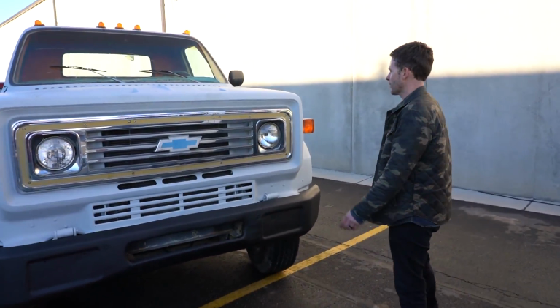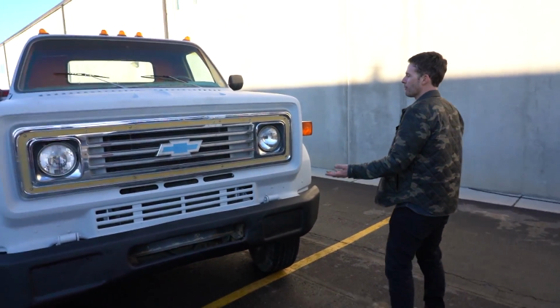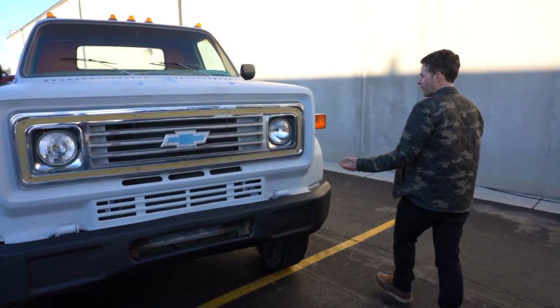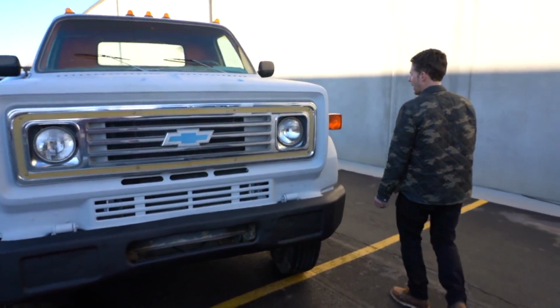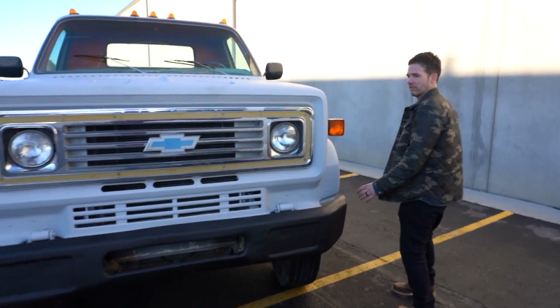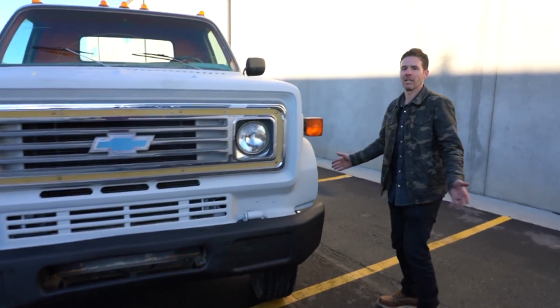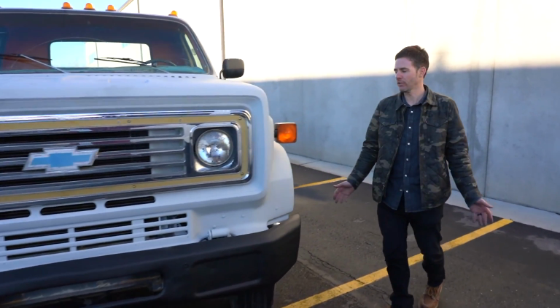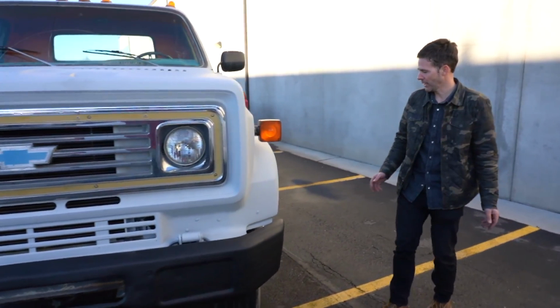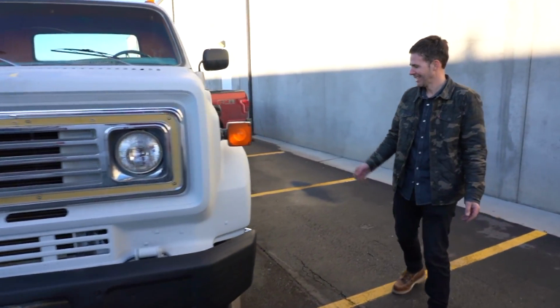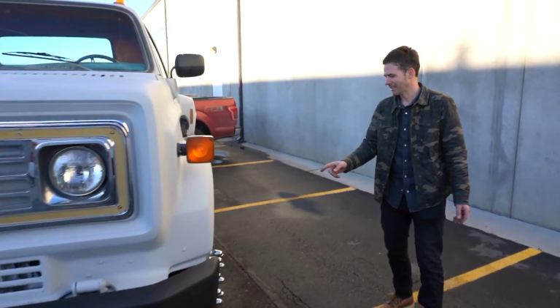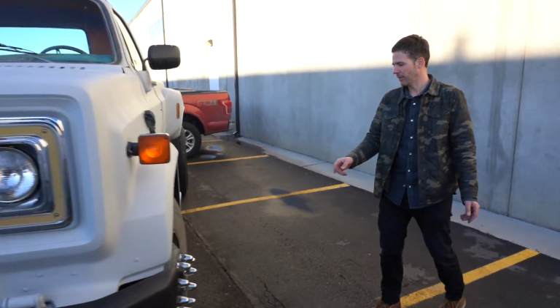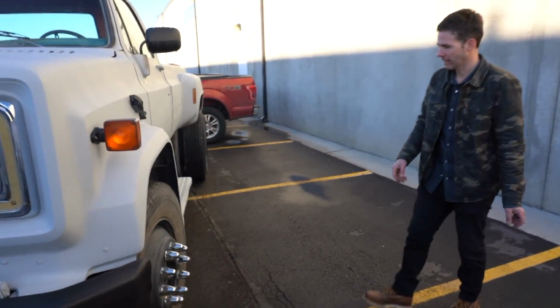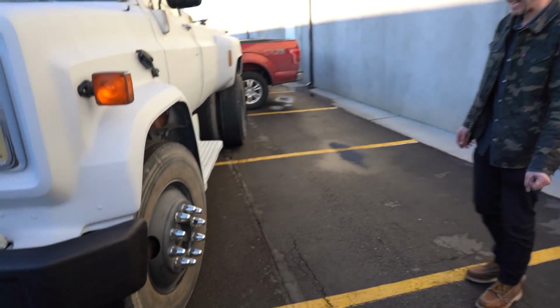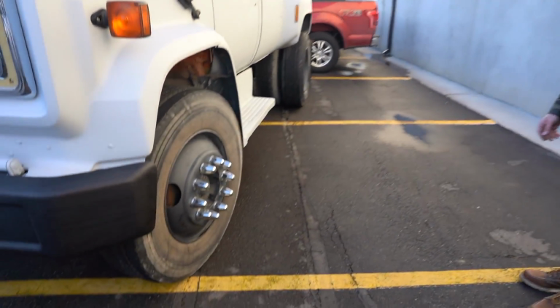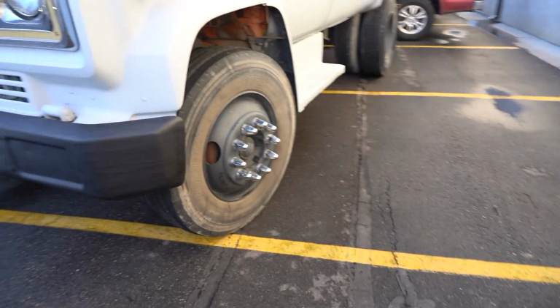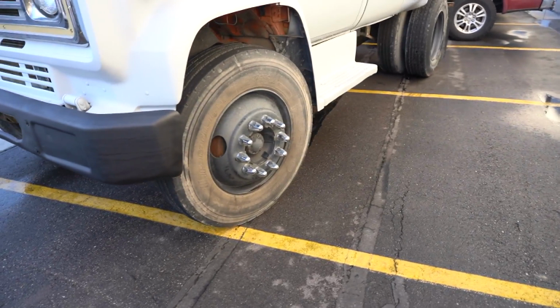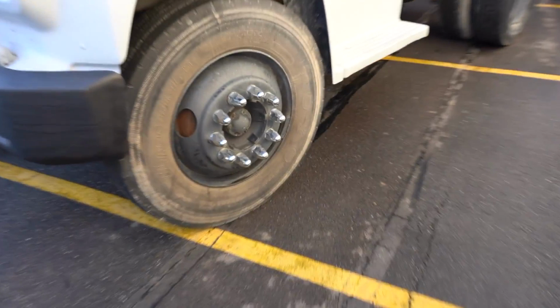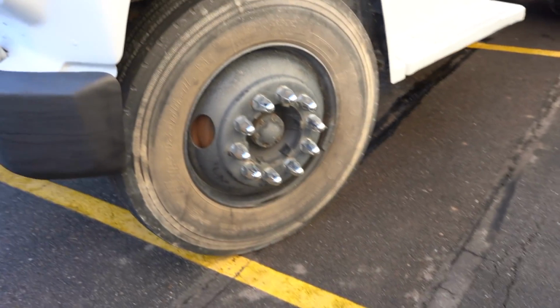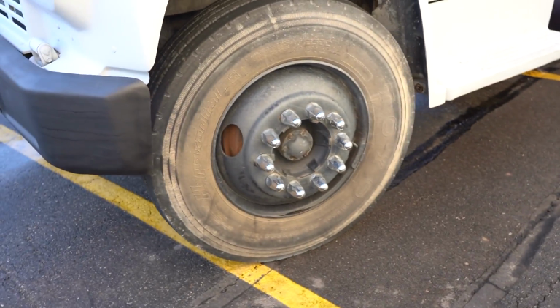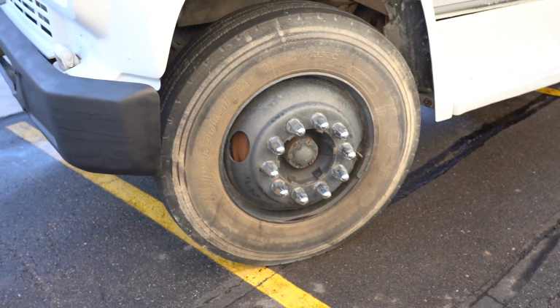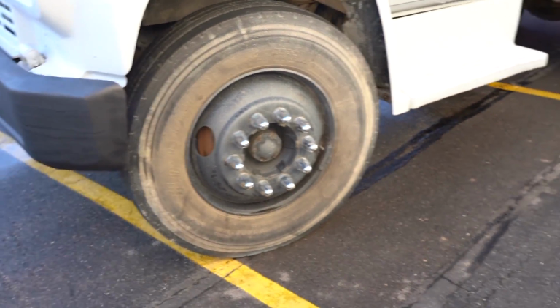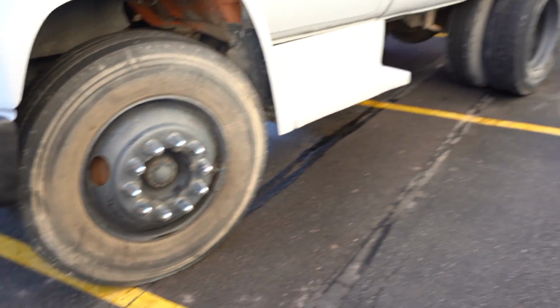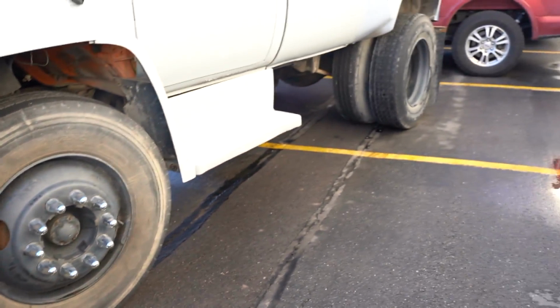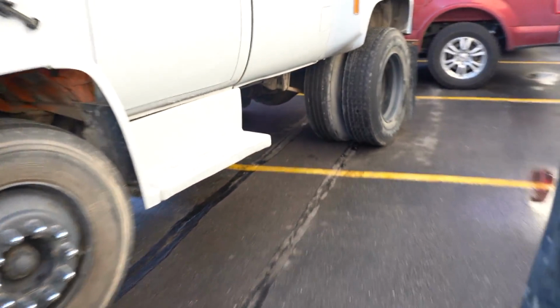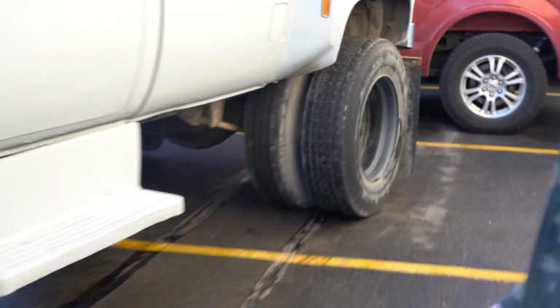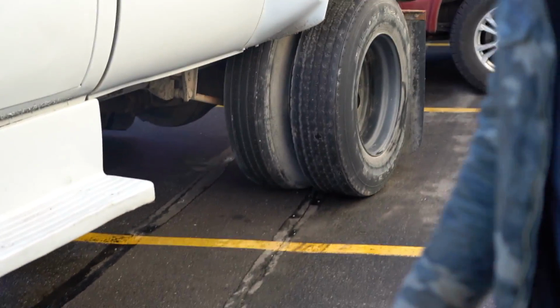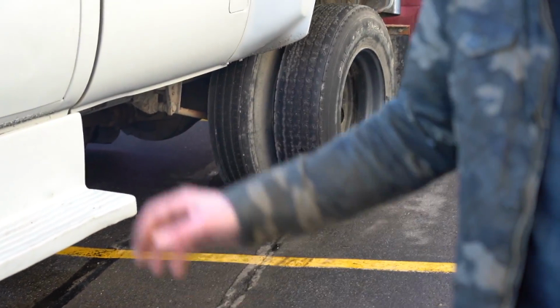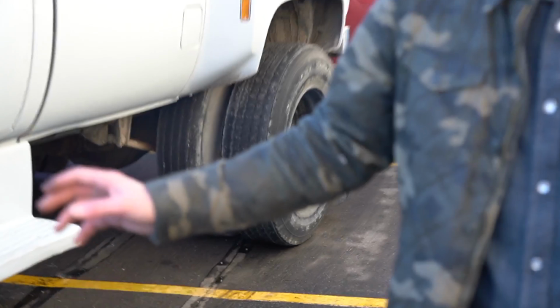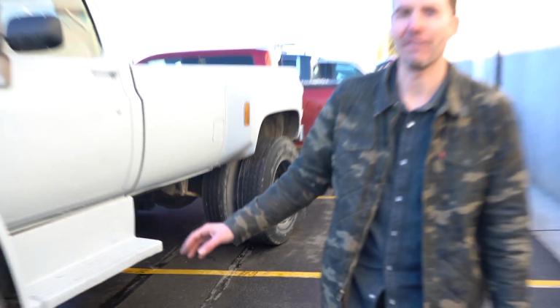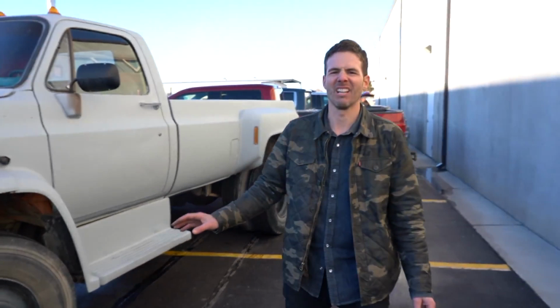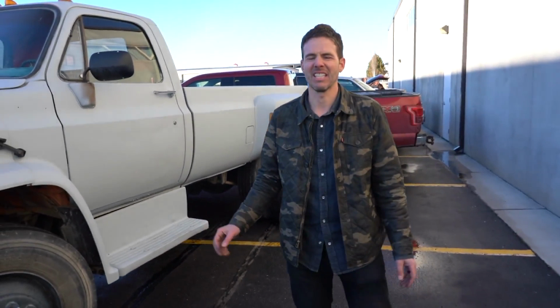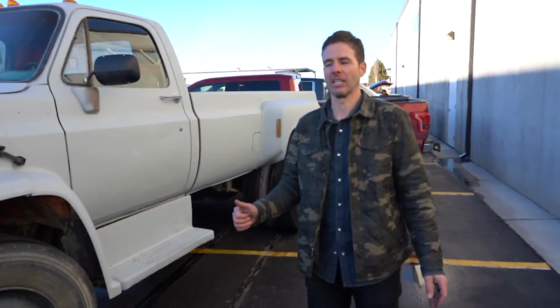It's in primer right now, could be the color of your choice. It's got the big rig, nice massive — basically semi wheels and tires on this thing. They're the 22 and a half. I love these things. Killer.